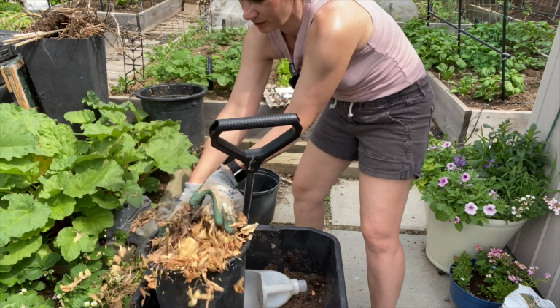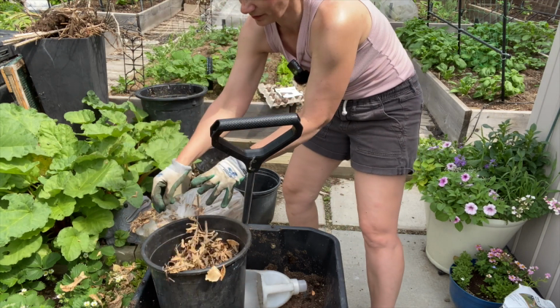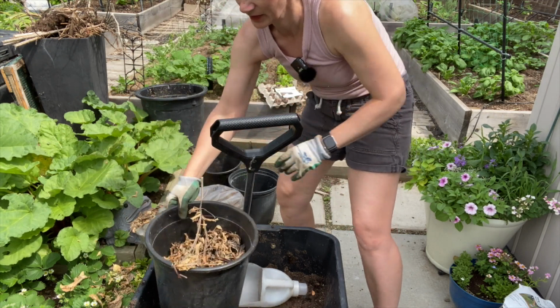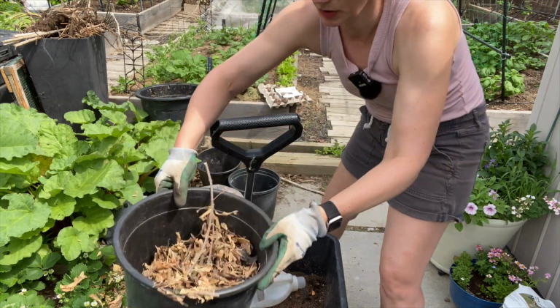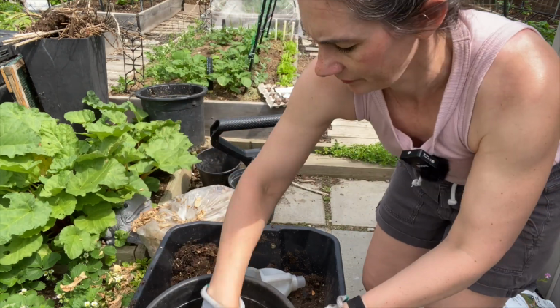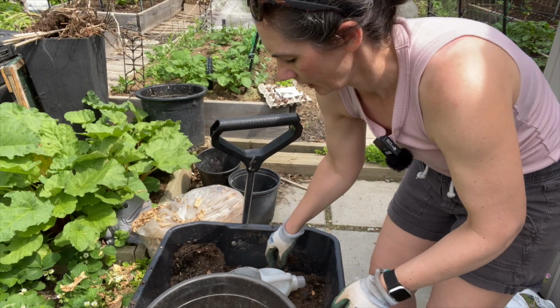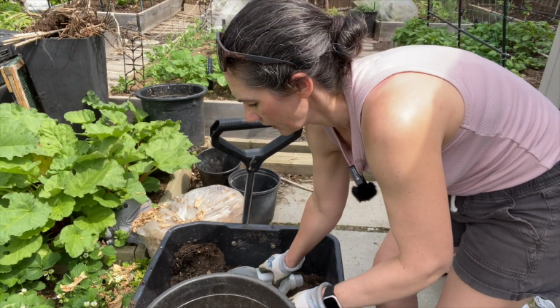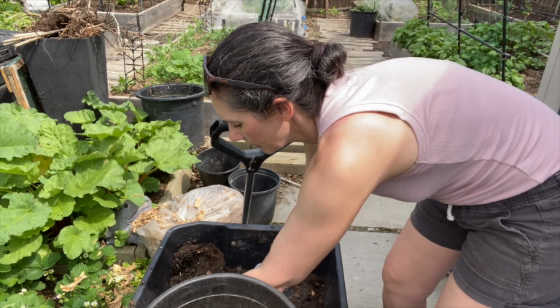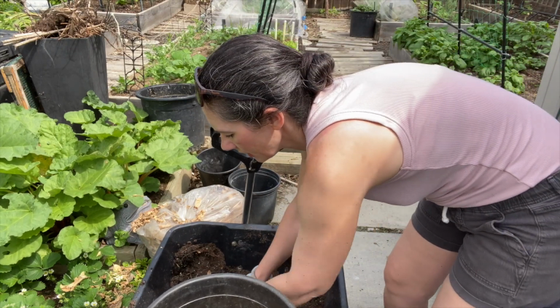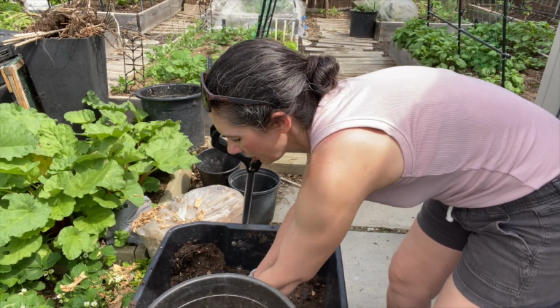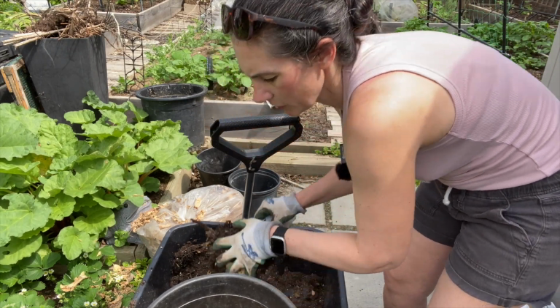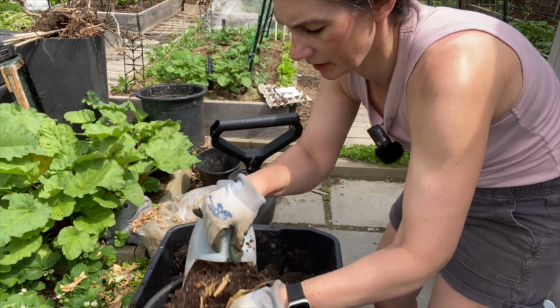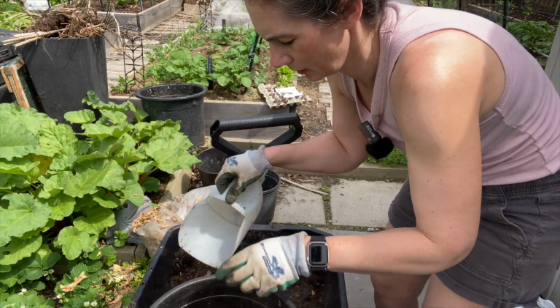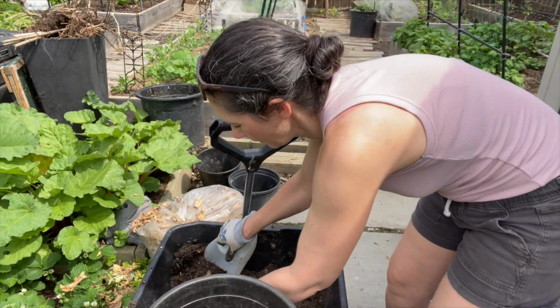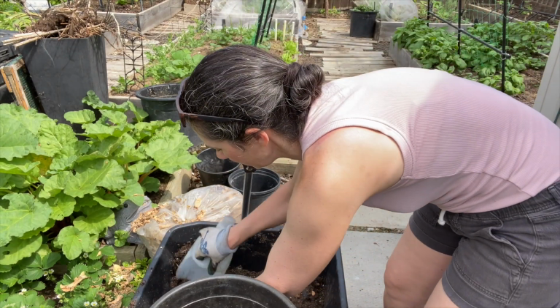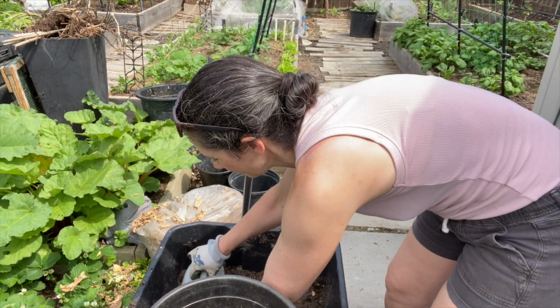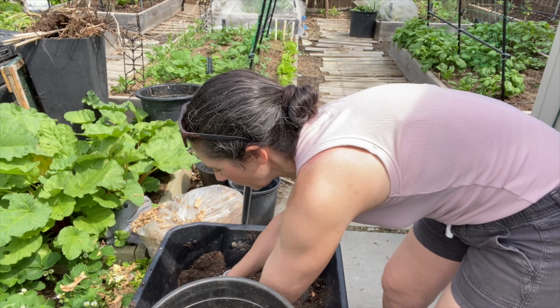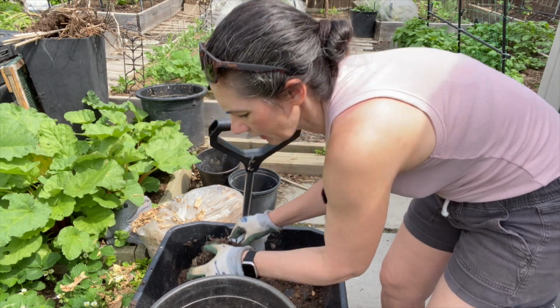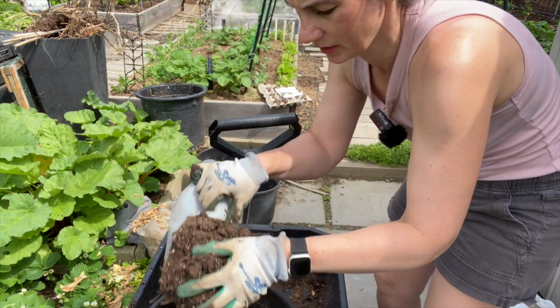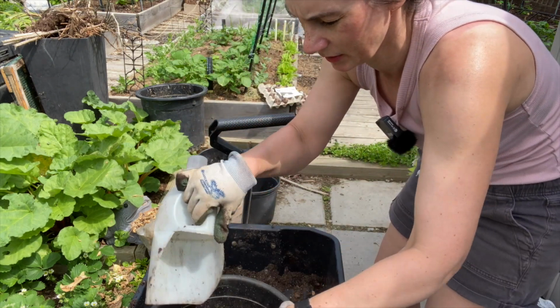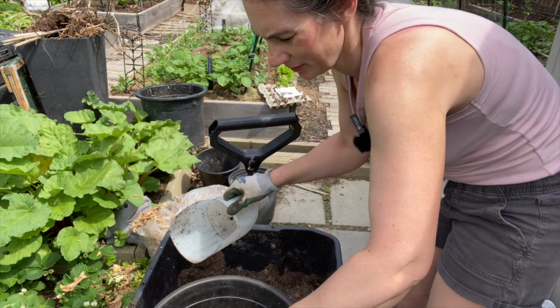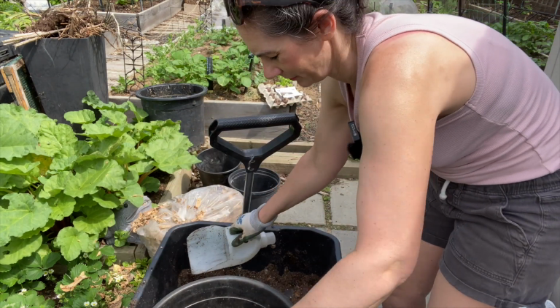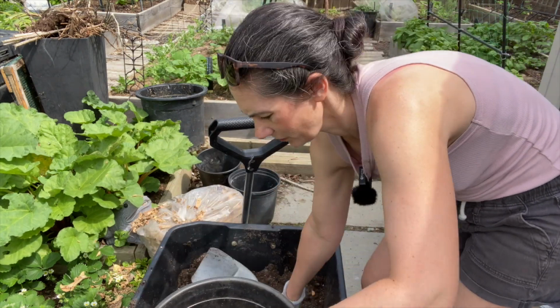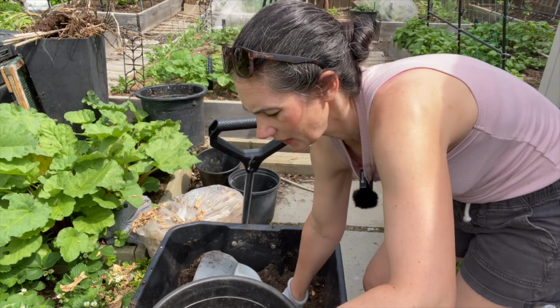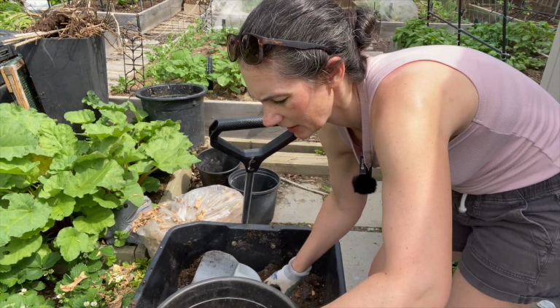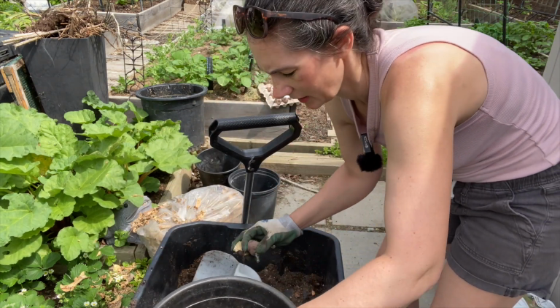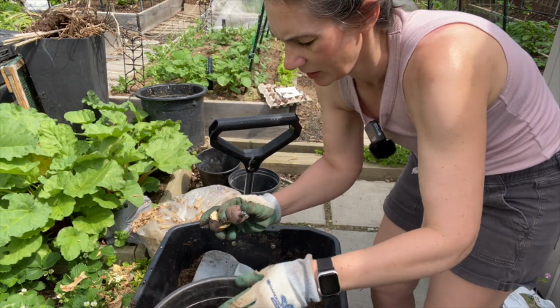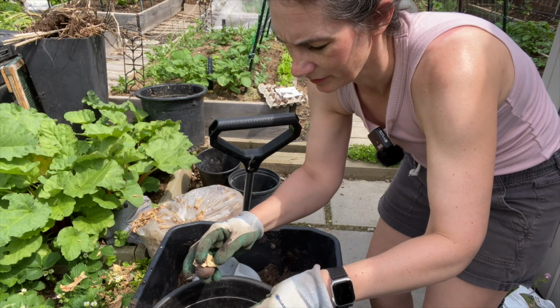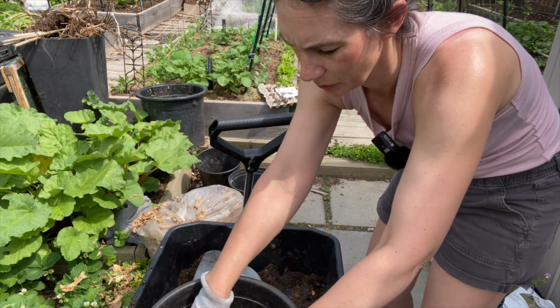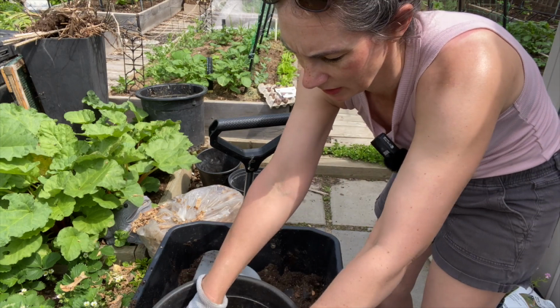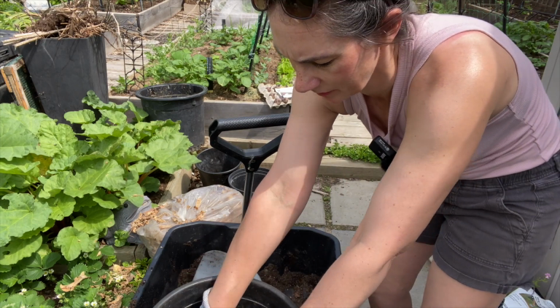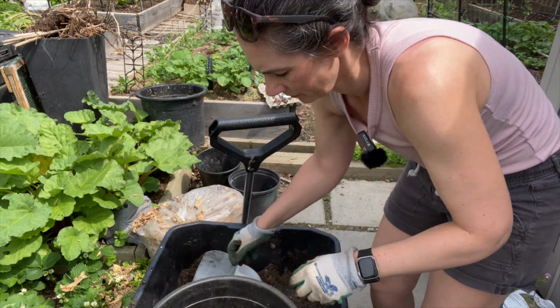For the smaller pots, I'll do basically the same method — leaves in the bottom, a little bit of soil, and then I'm just going to put two potatoes in one layer and cover them up with the soil, again leaving room for some leaves on top.